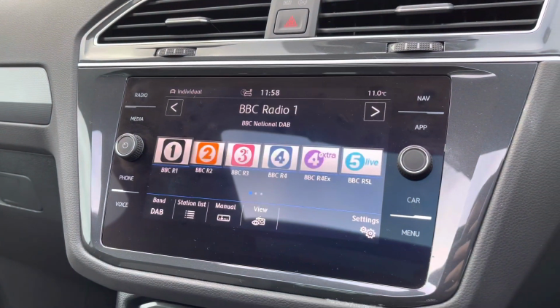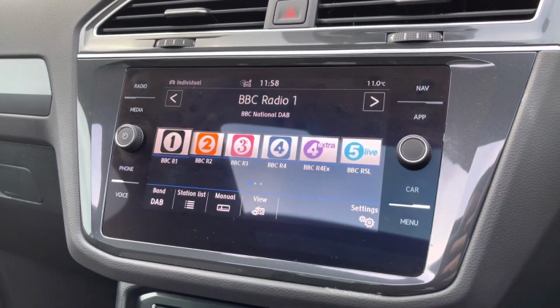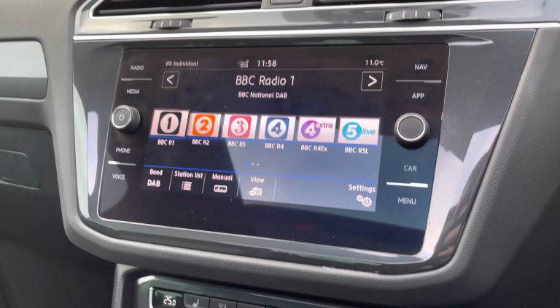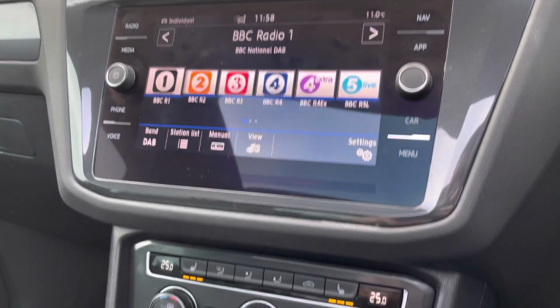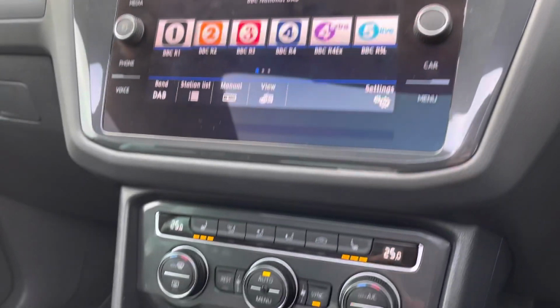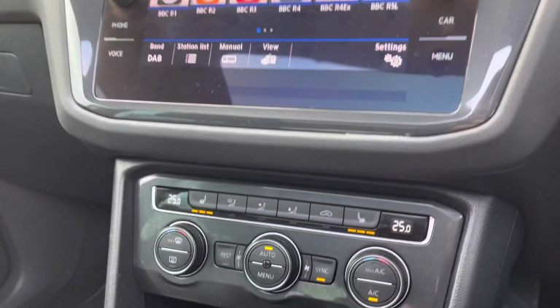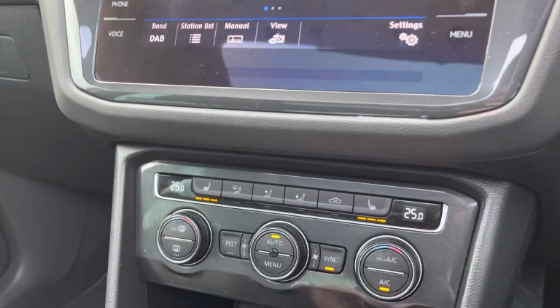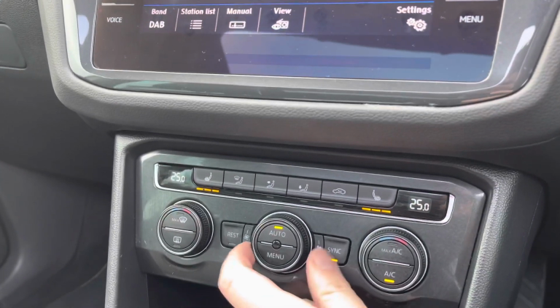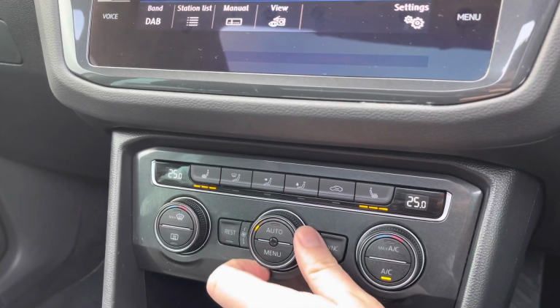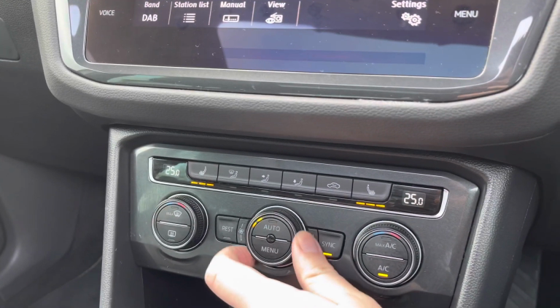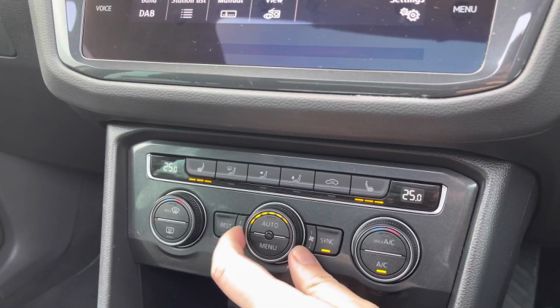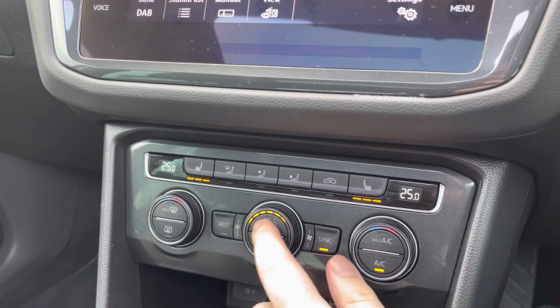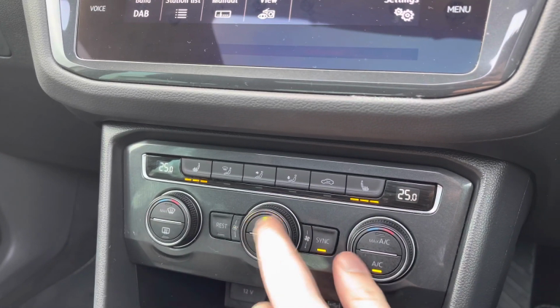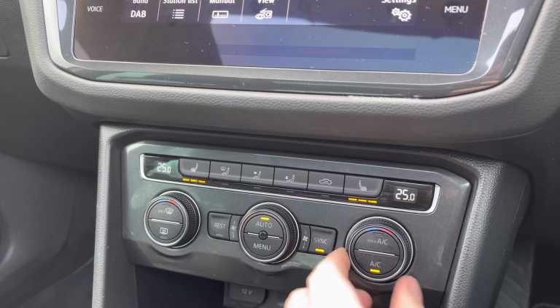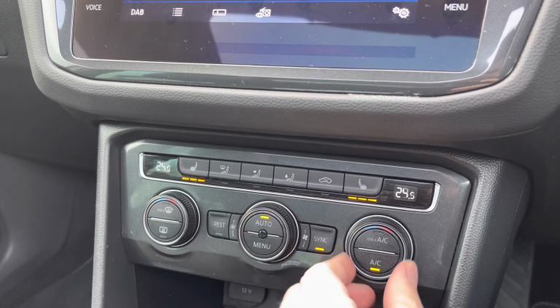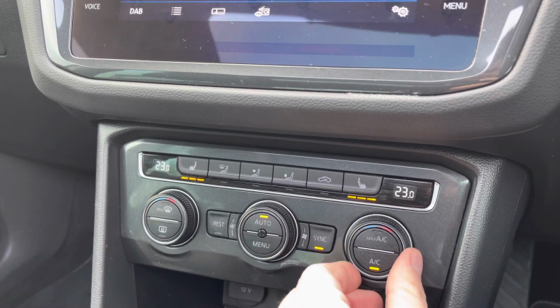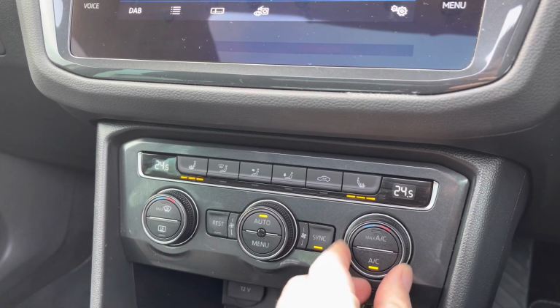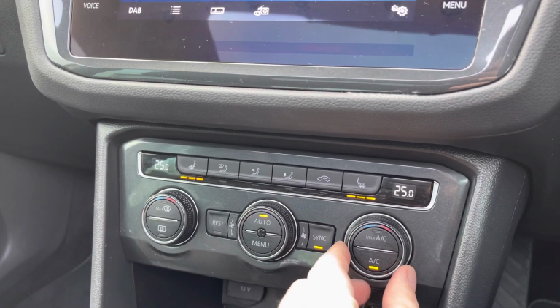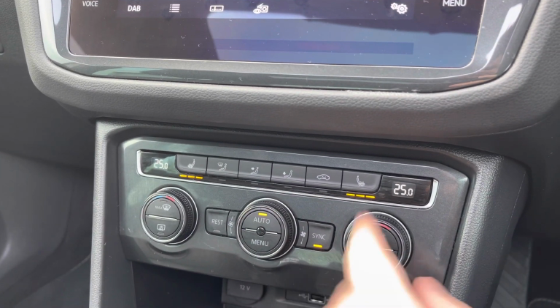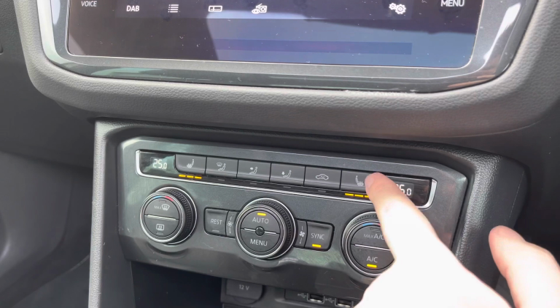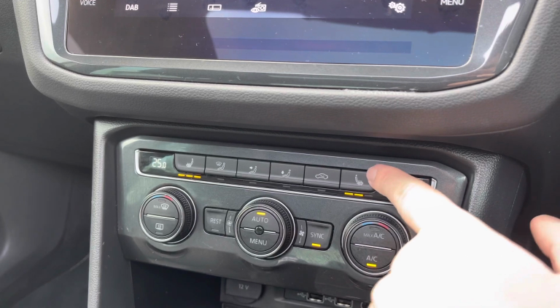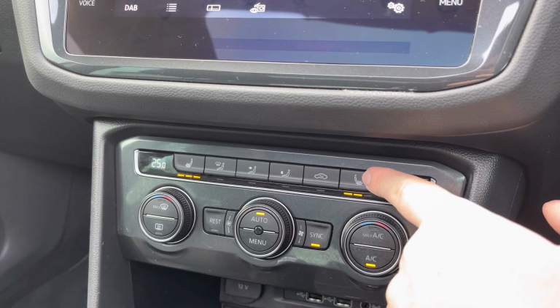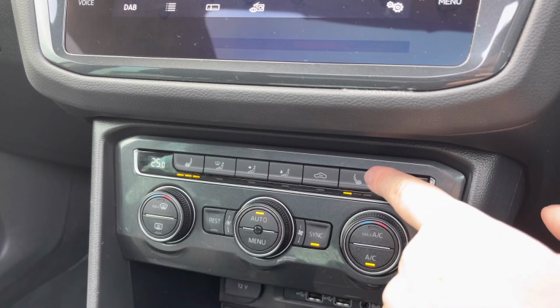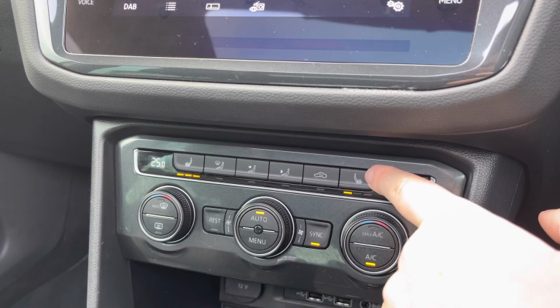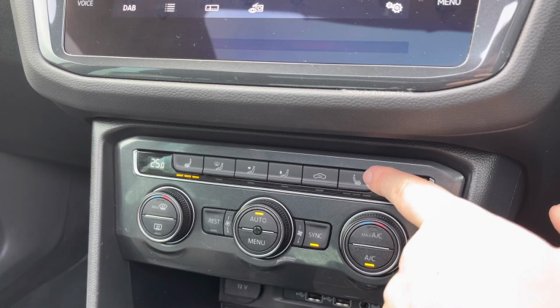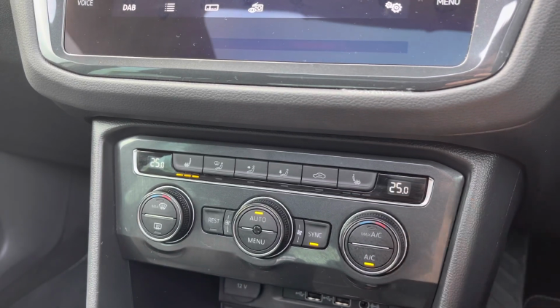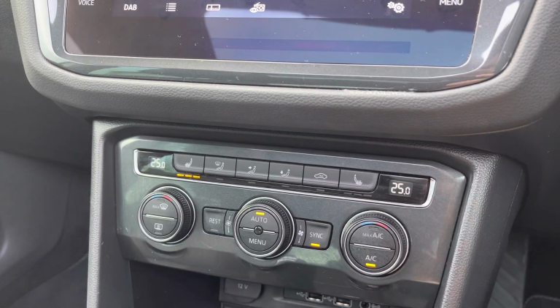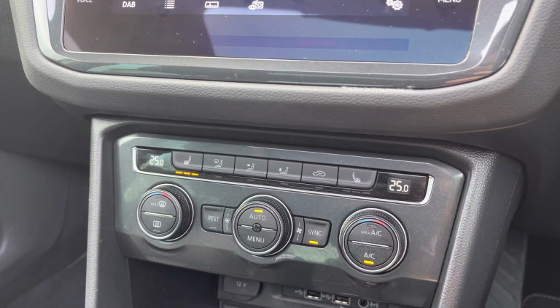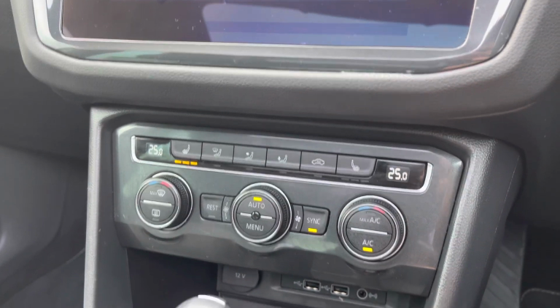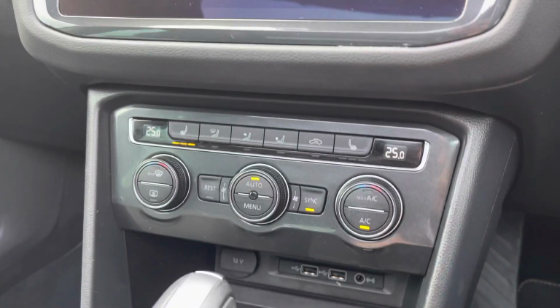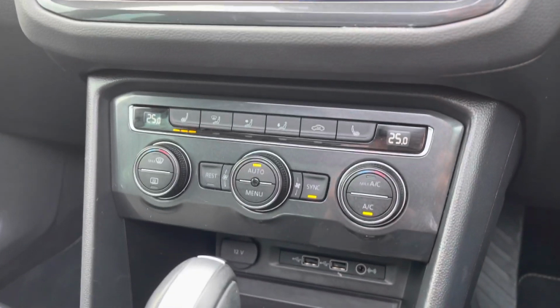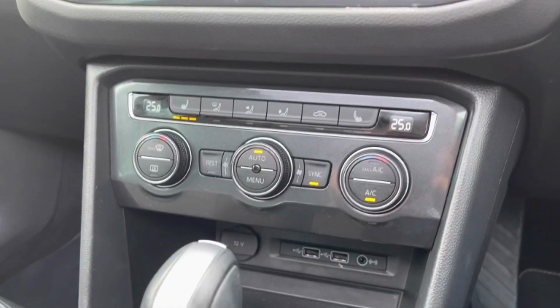Moving a little further down the cabin, you've got your dual-zone climate control to keep both the driver and front passenger happy at all times. You've also got the winter pack, giving you heated front seats as well — really nice for those cold winter mornings.